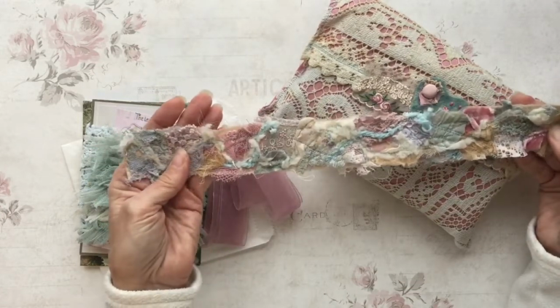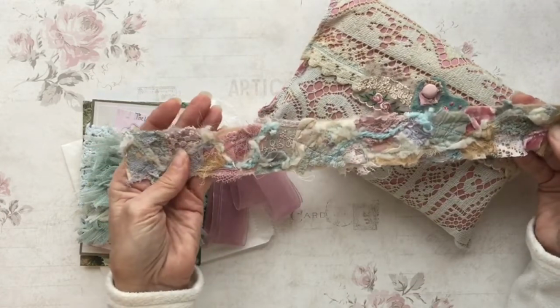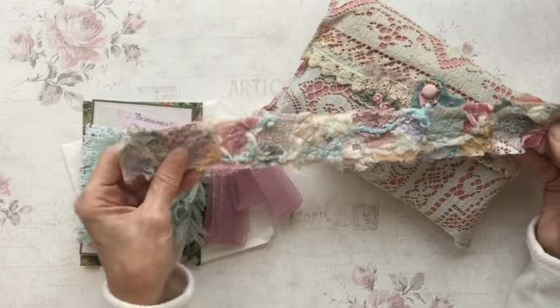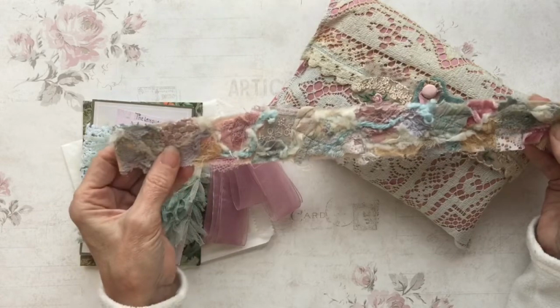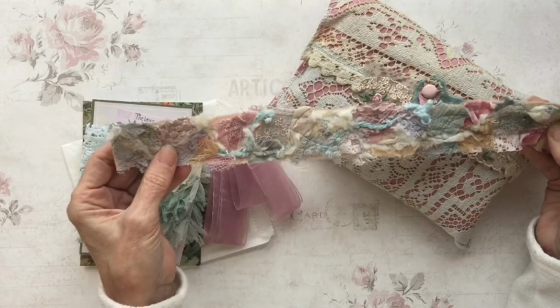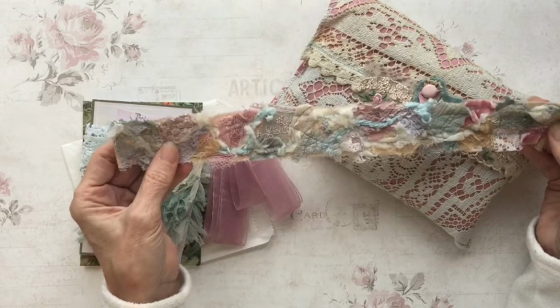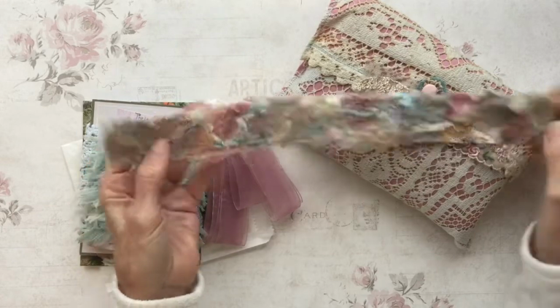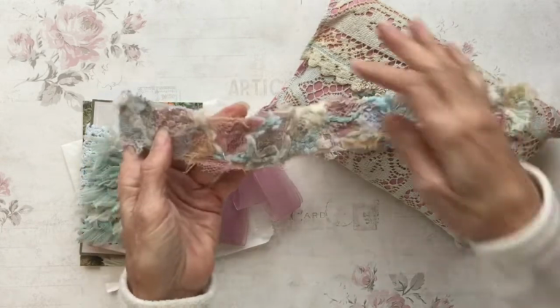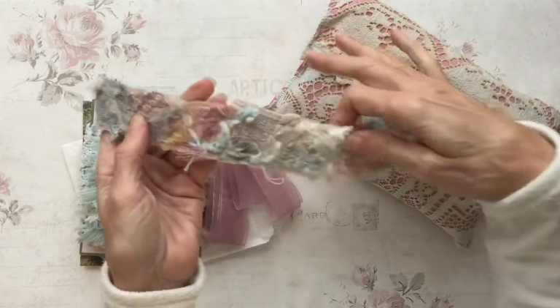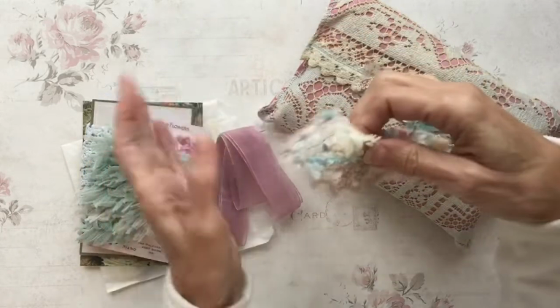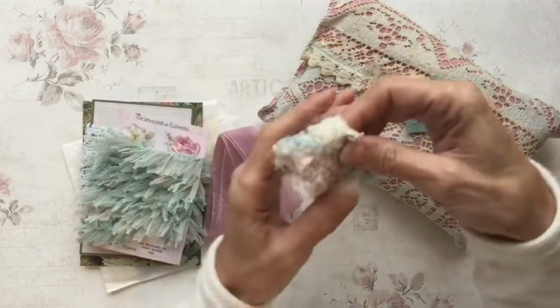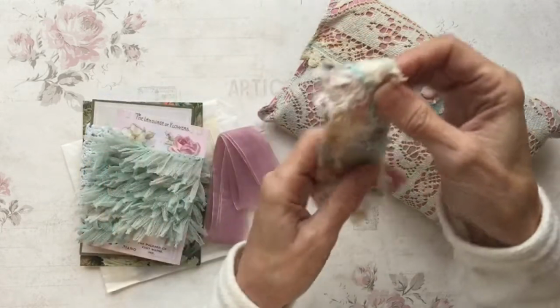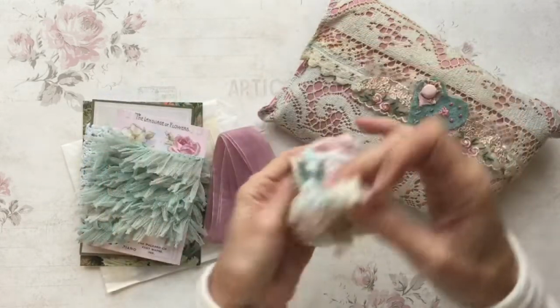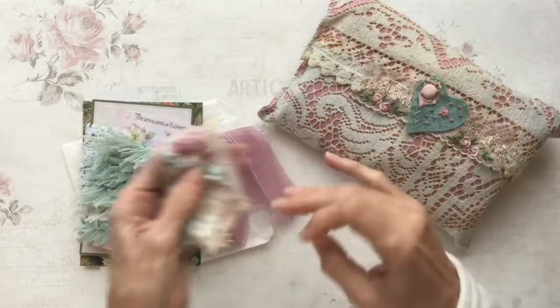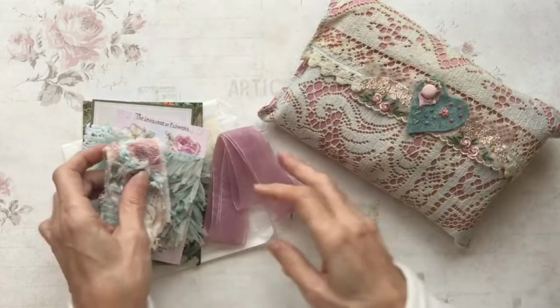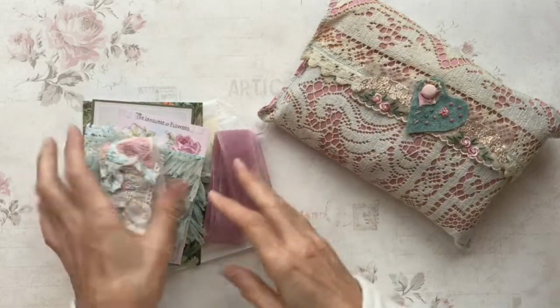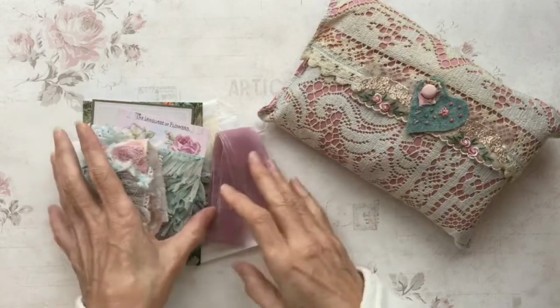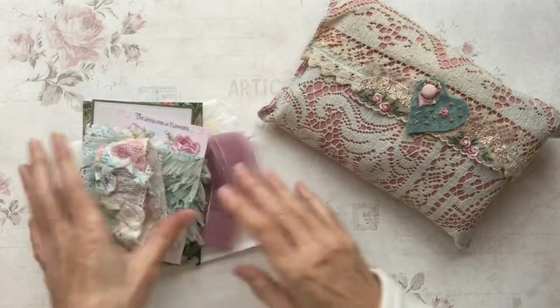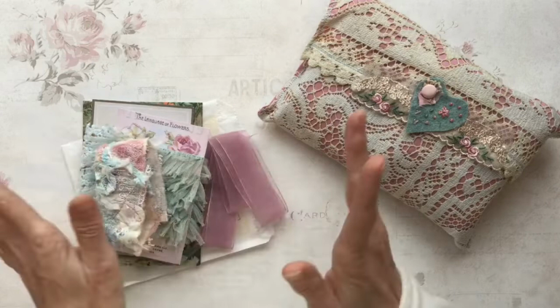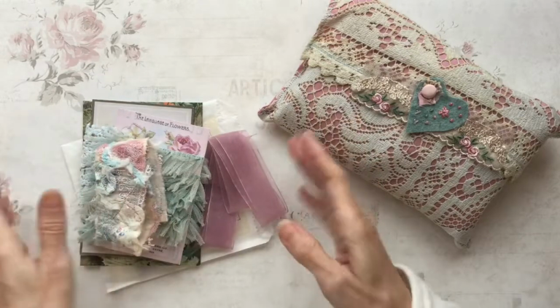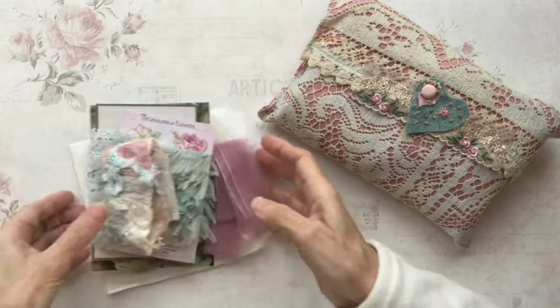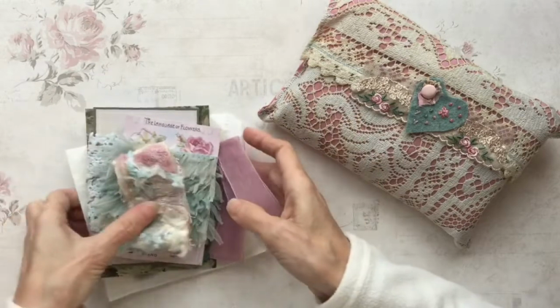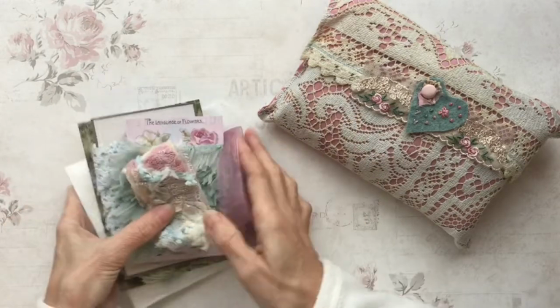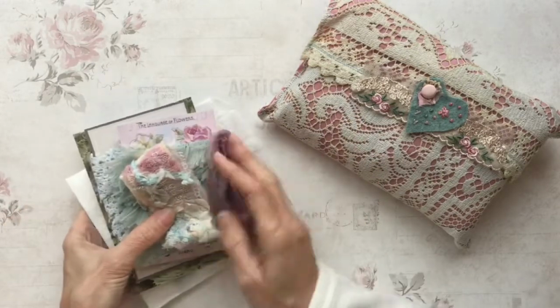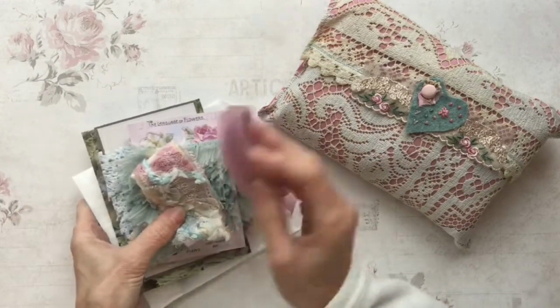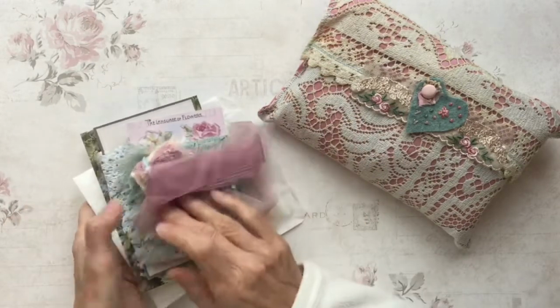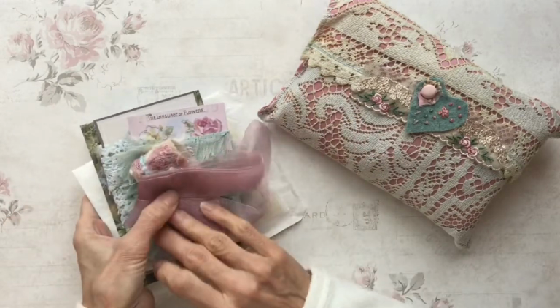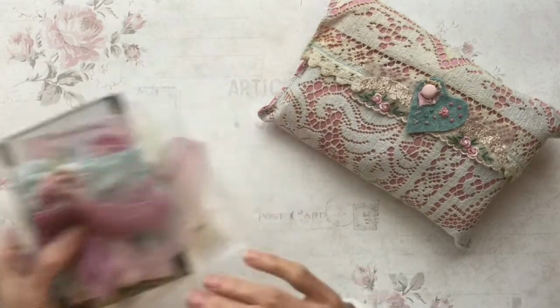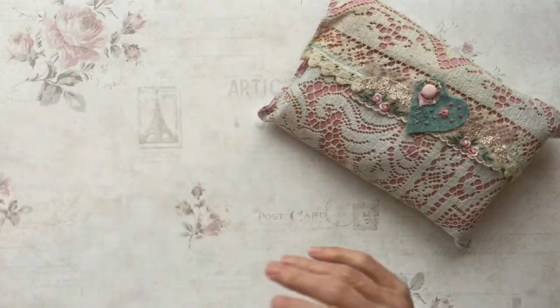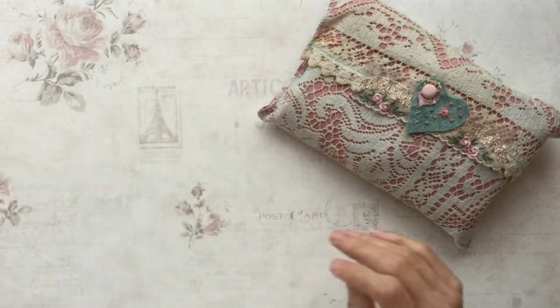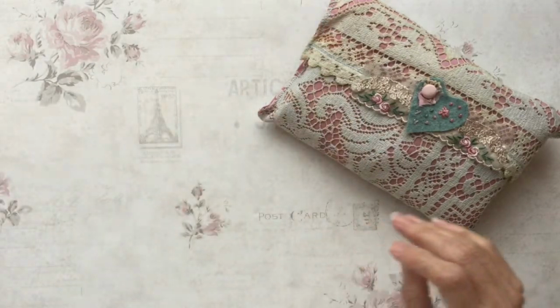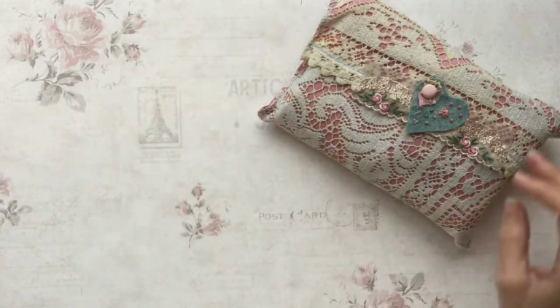She's also included a beautiful snippet — about 12 or 13 inches of snippet roll. She makes very beautiful snippet rolls. So those were the extra bits.